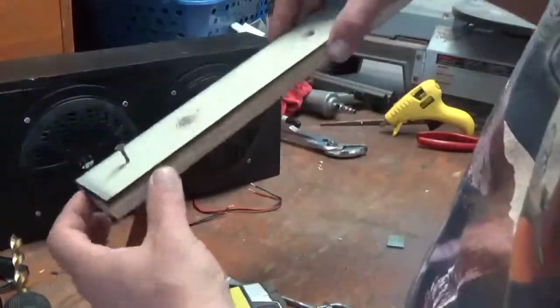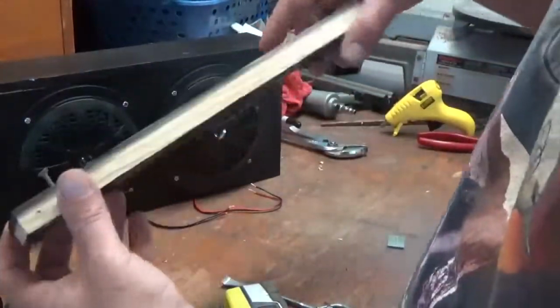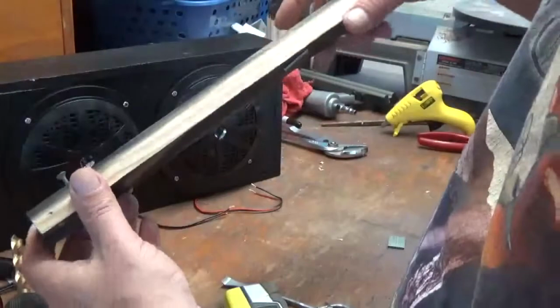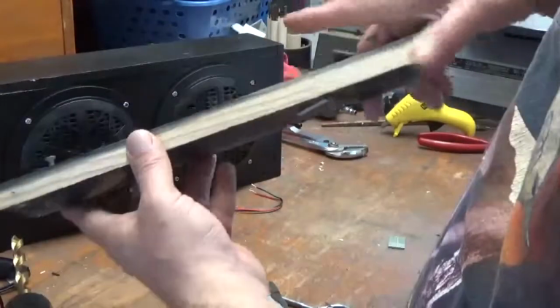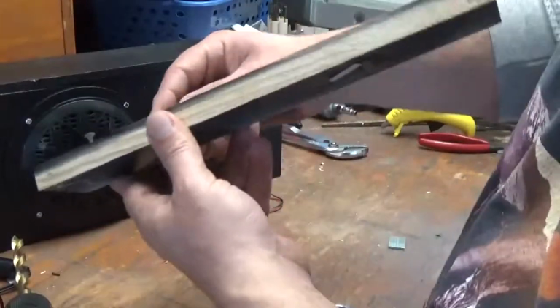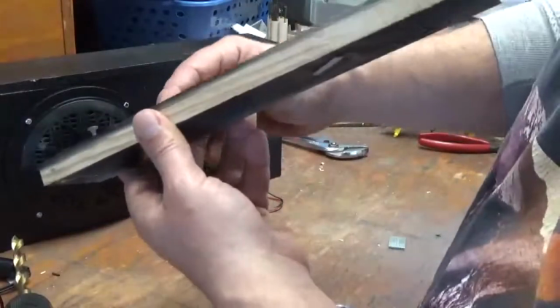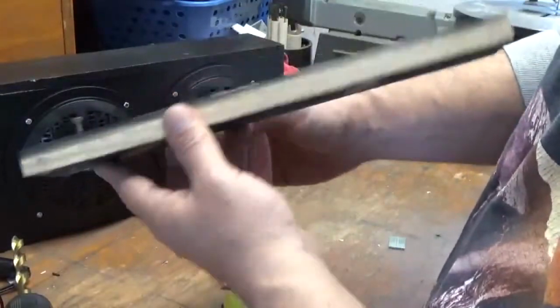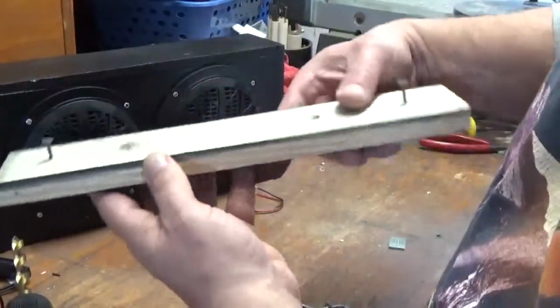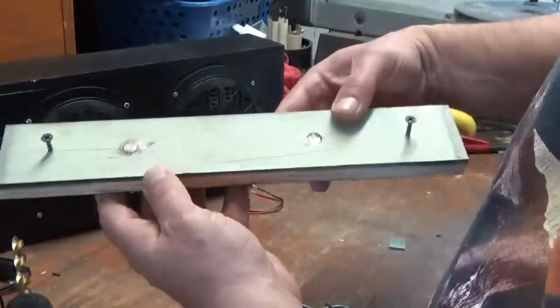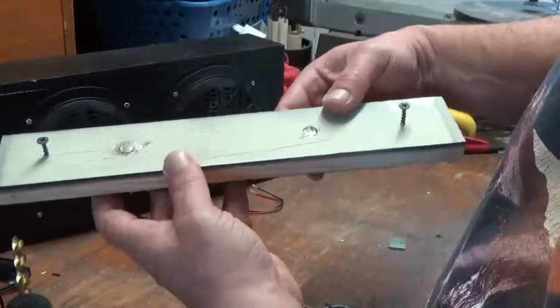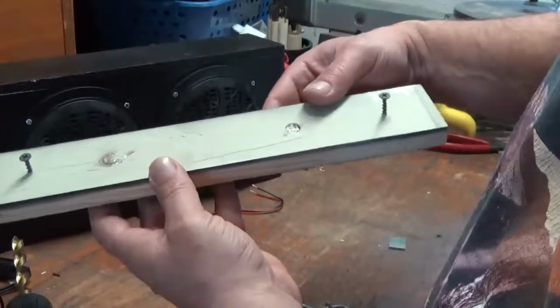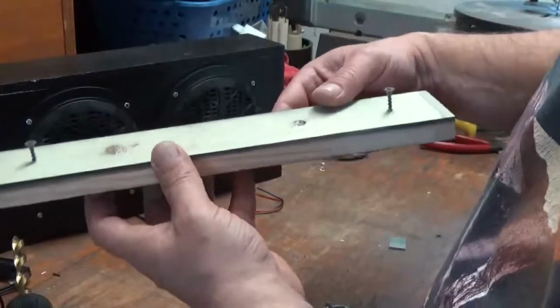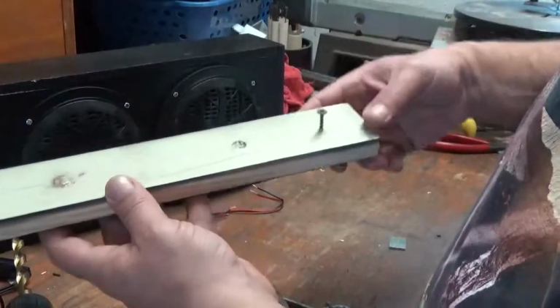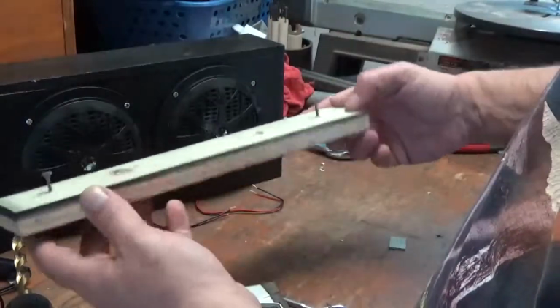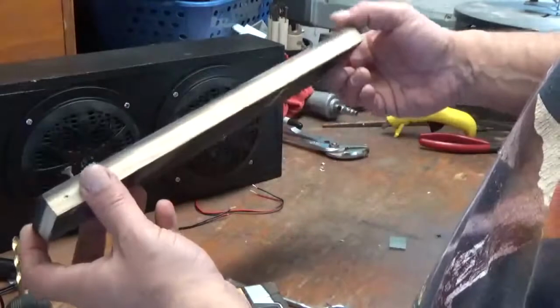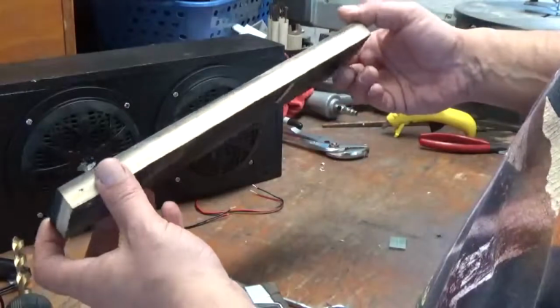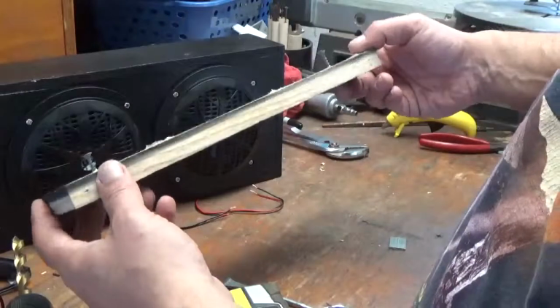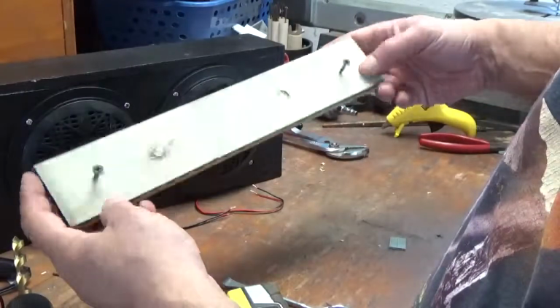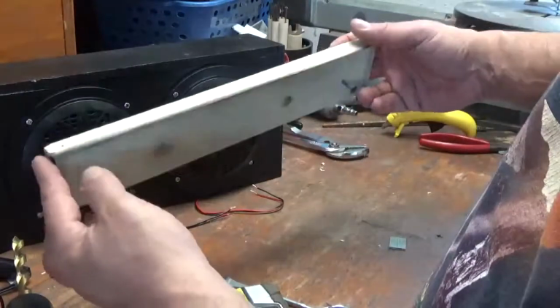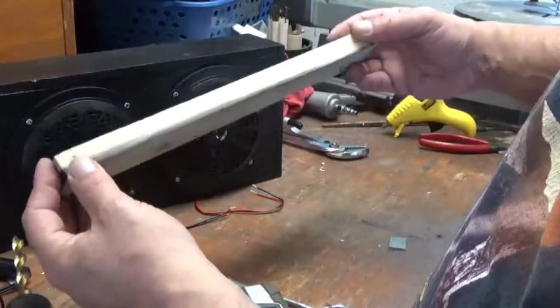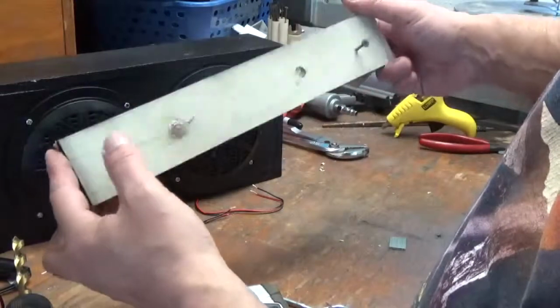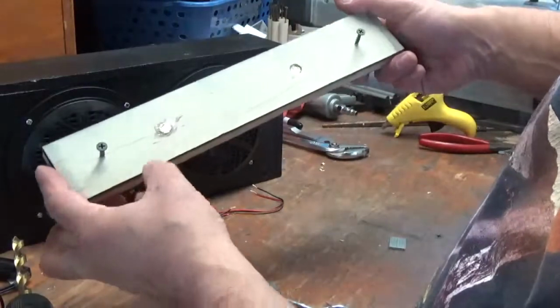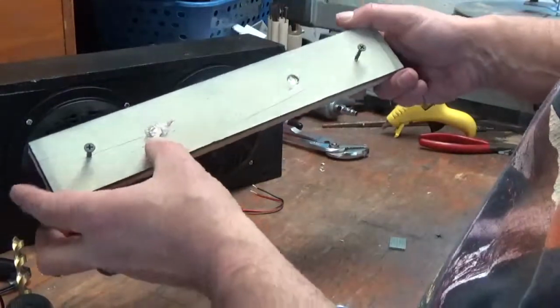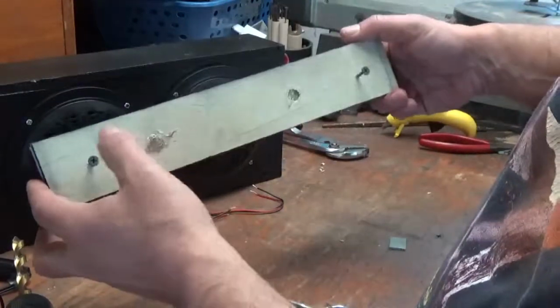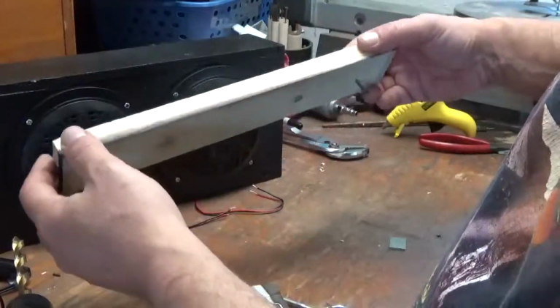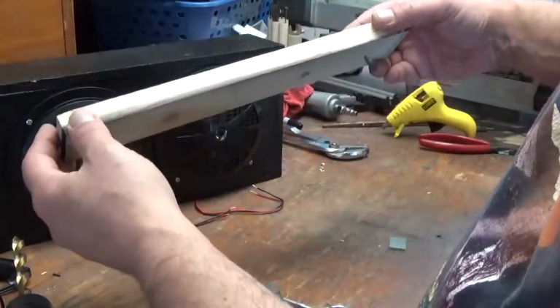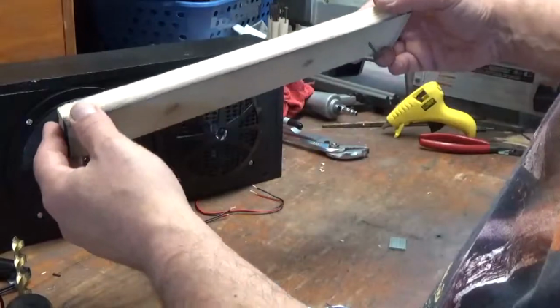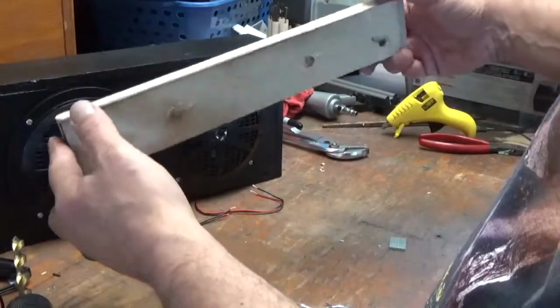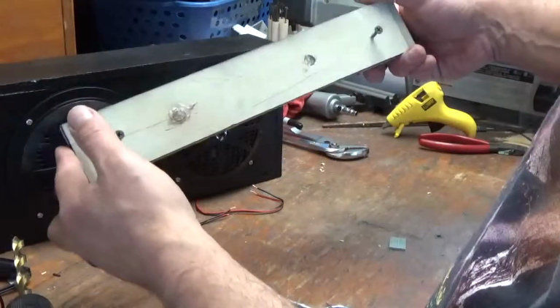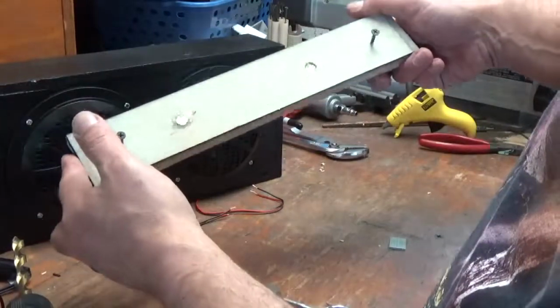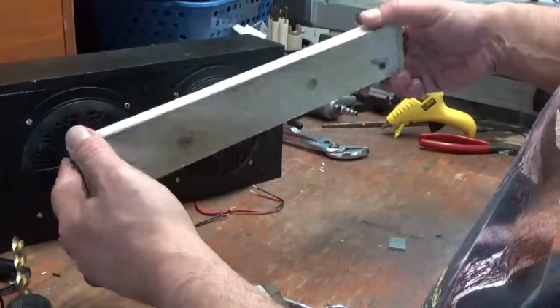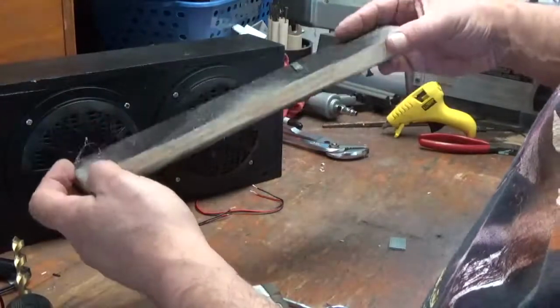I tried to get the magnets in — this one actually sticks out a little too far, but I don't think I'm going to get it out of there. Hopefully it'll still sit fine. As long as it's on metal it'll probably work out.